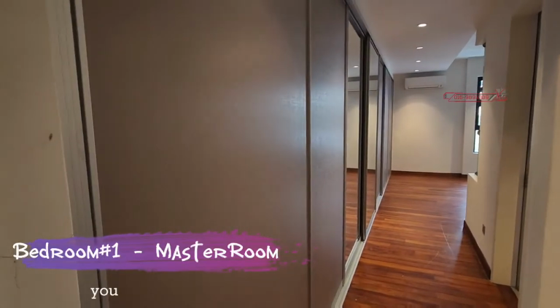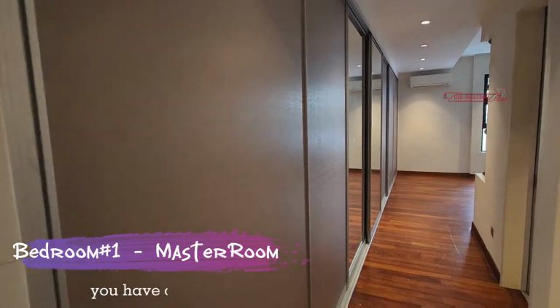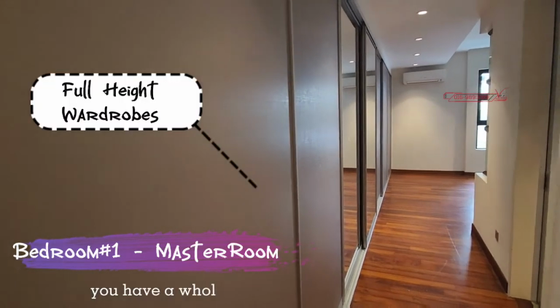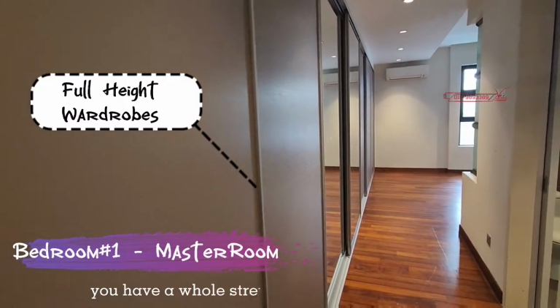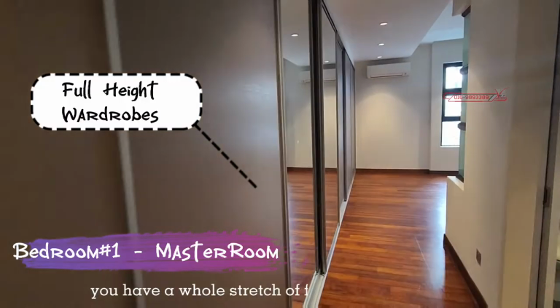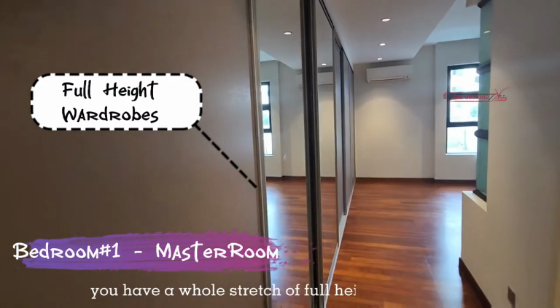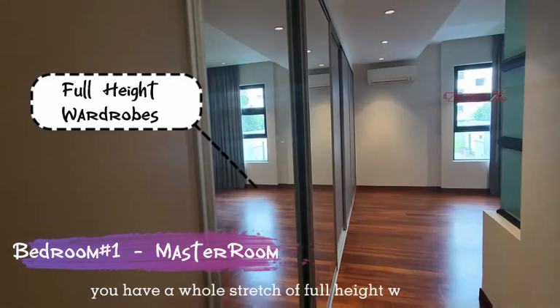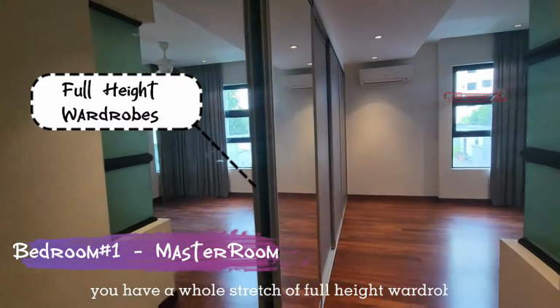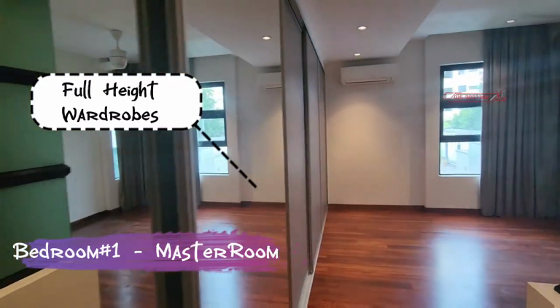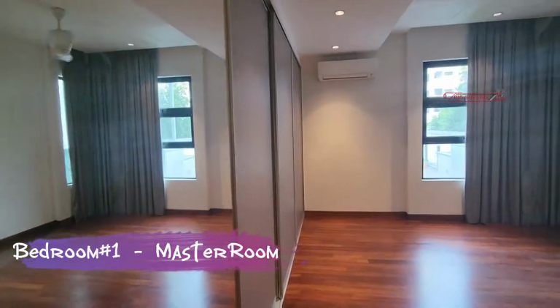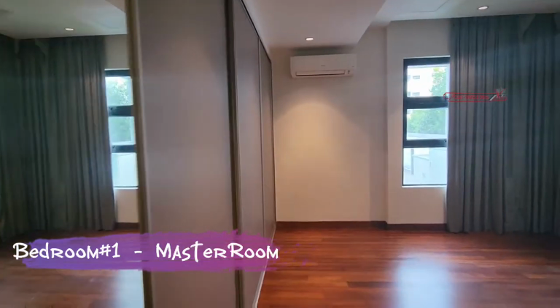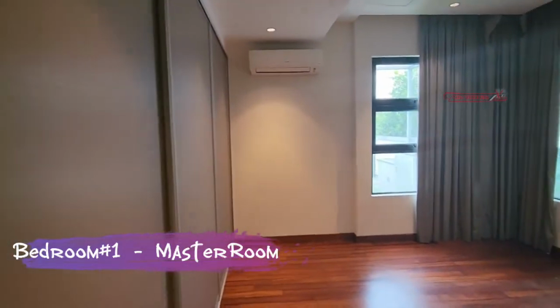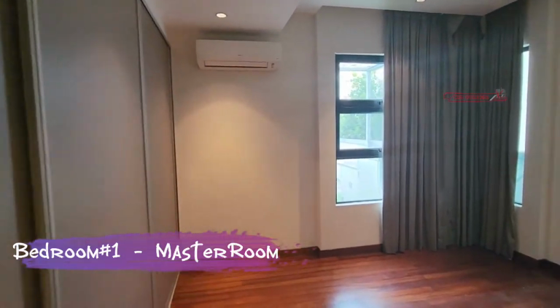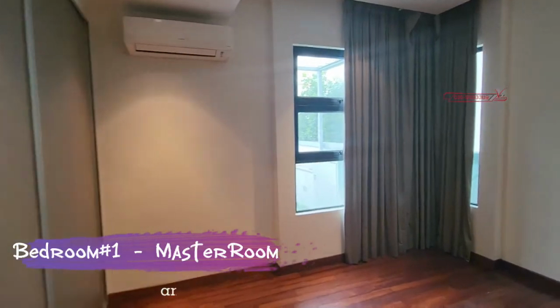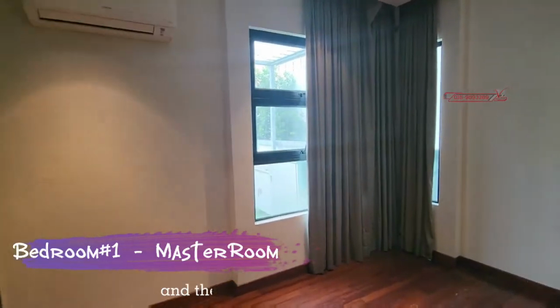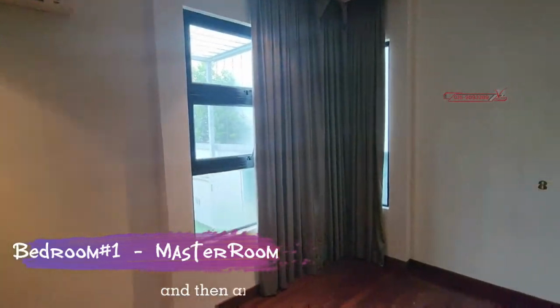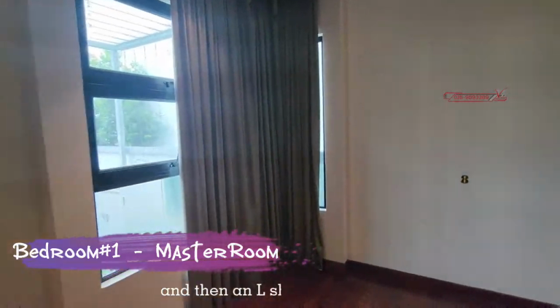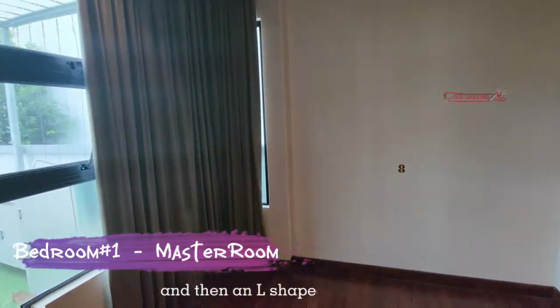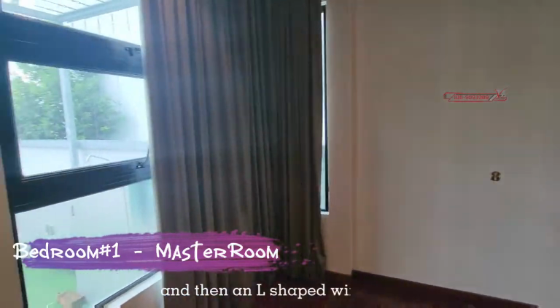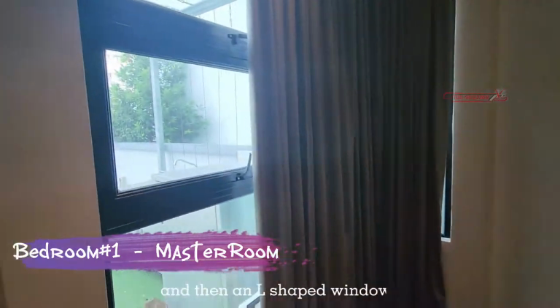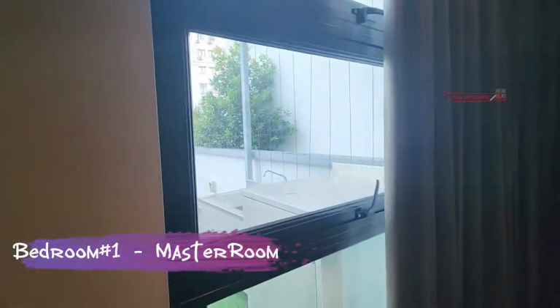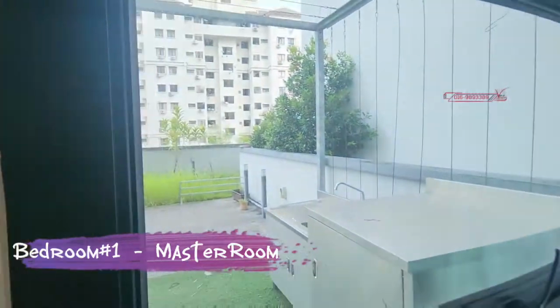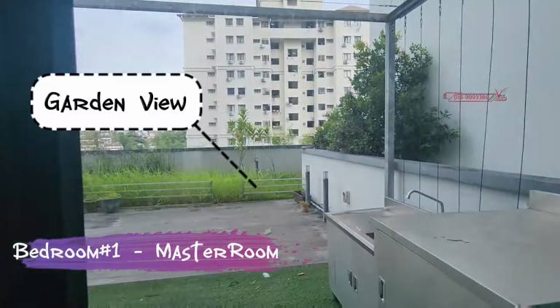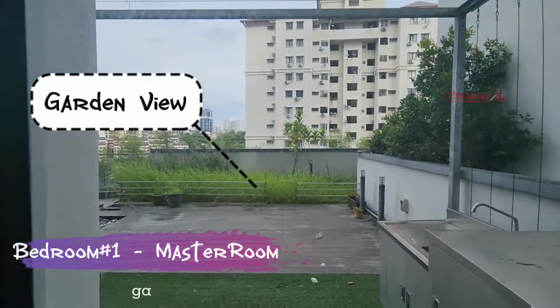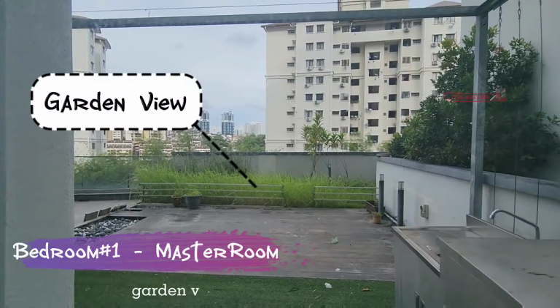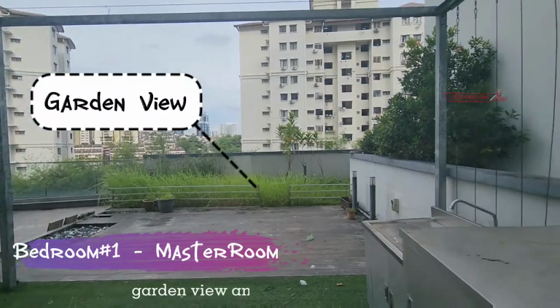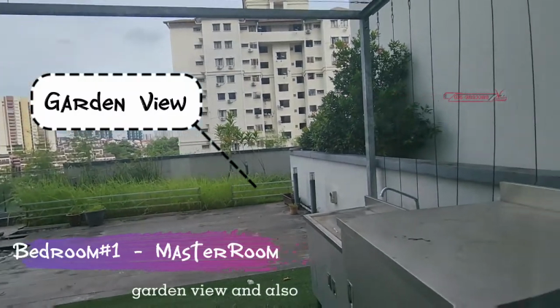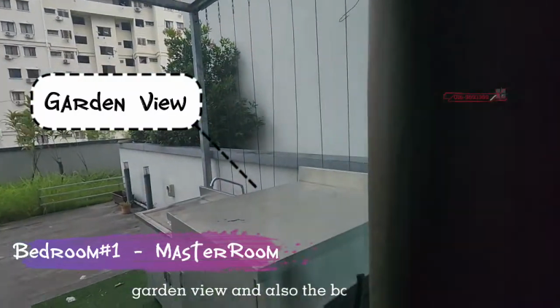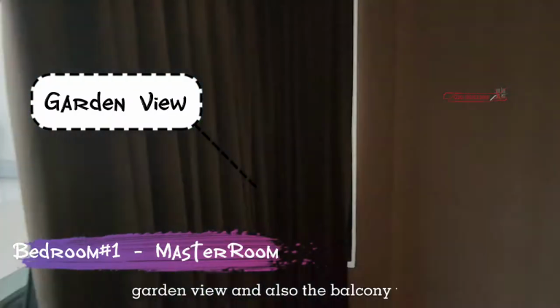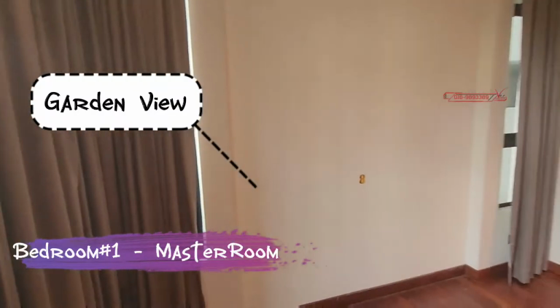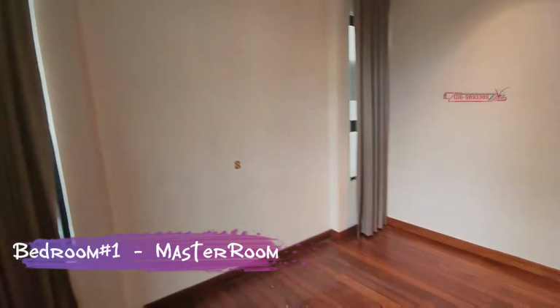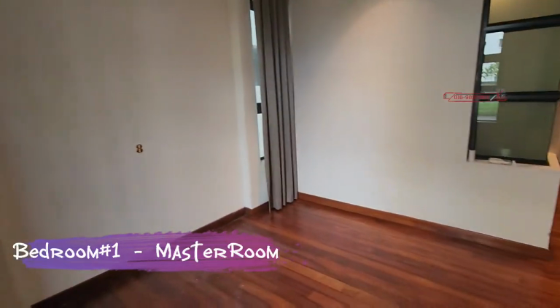In the master bedroom, you have a whole stretch of full height wardrobes, and with the L-shaped windows, you have a garden view and also a balcony view.